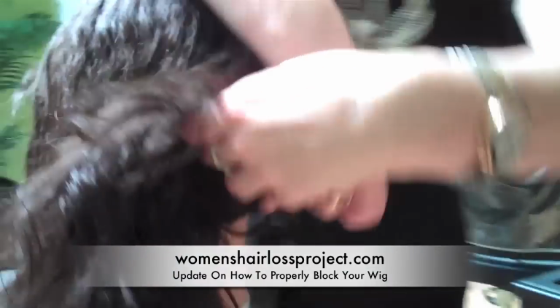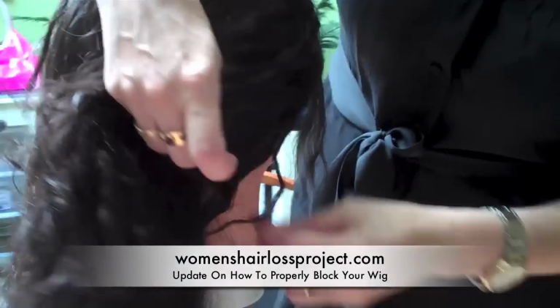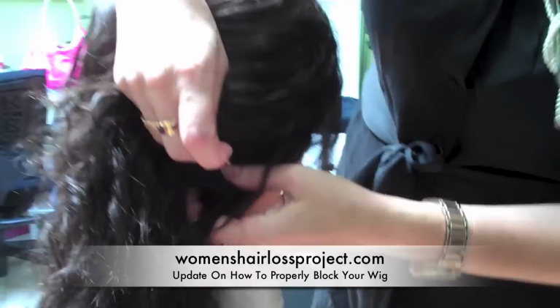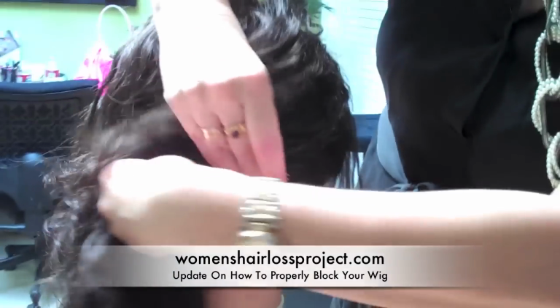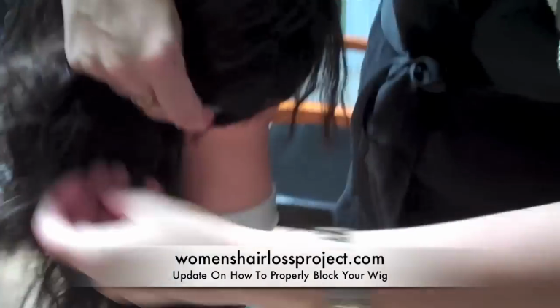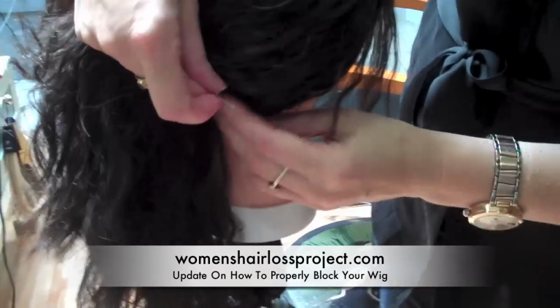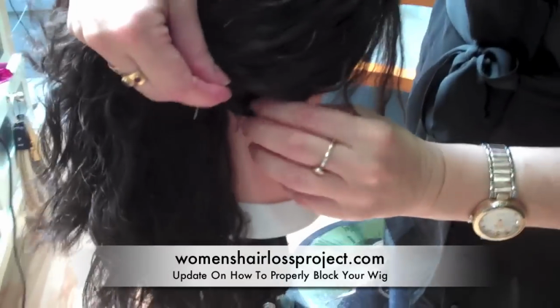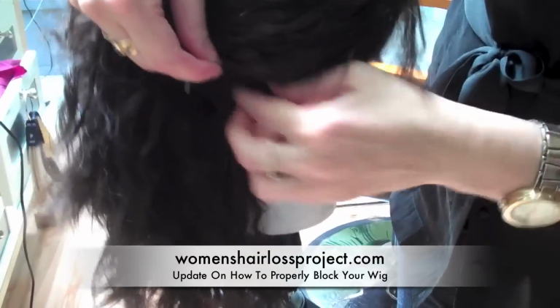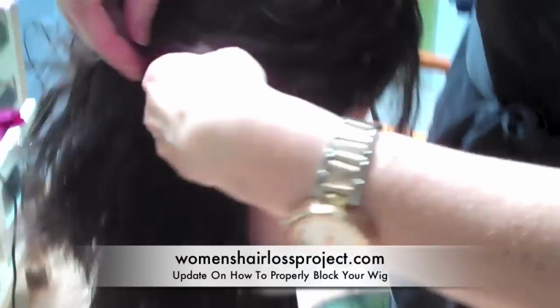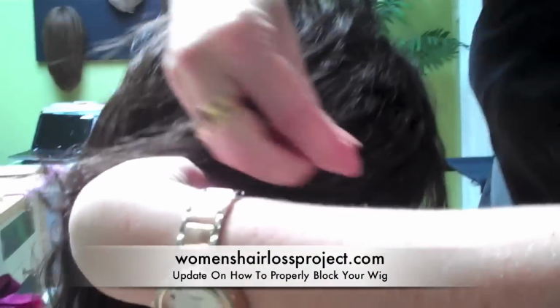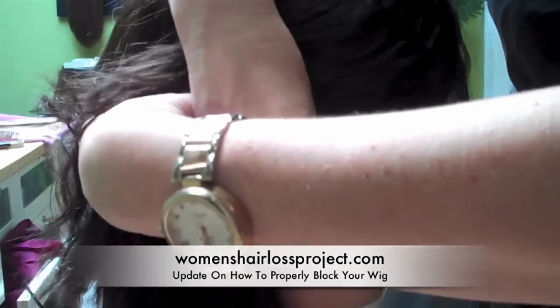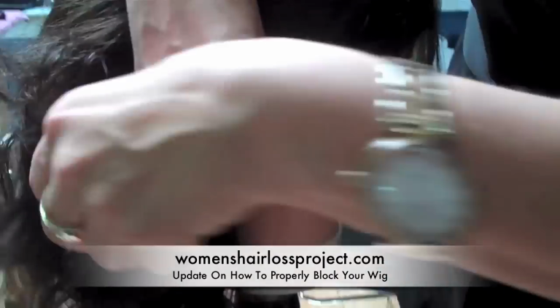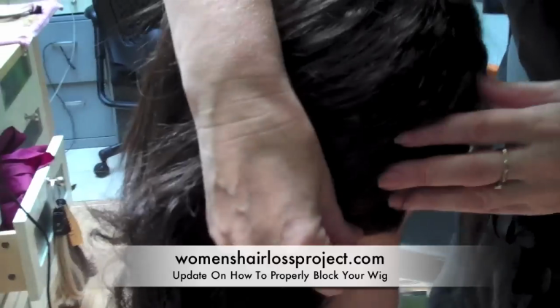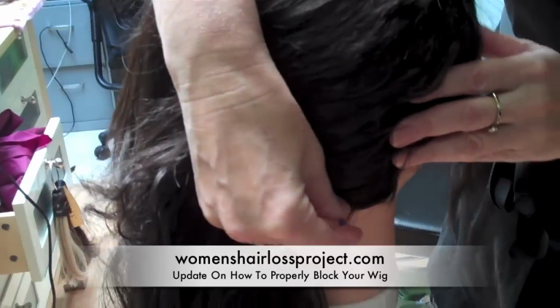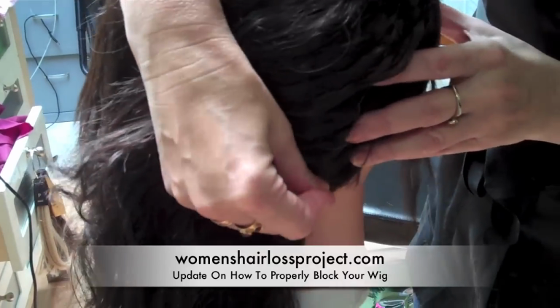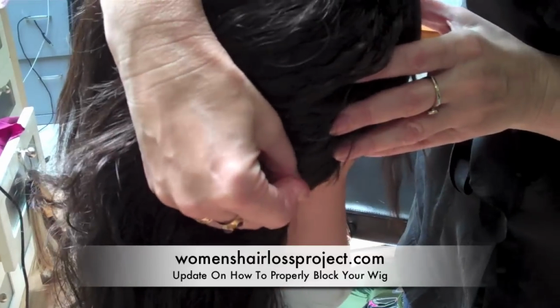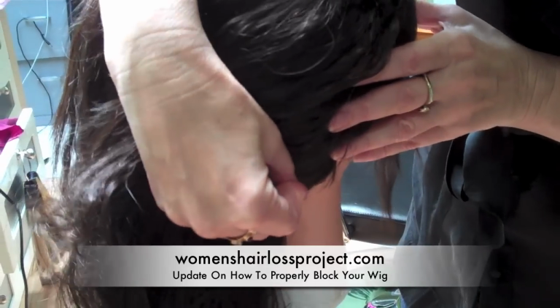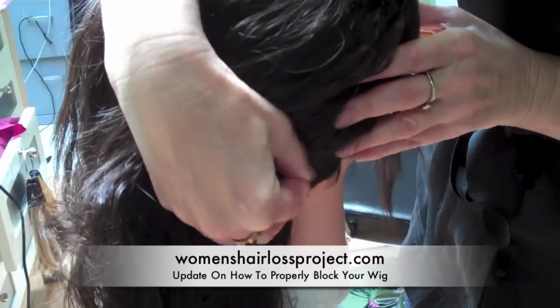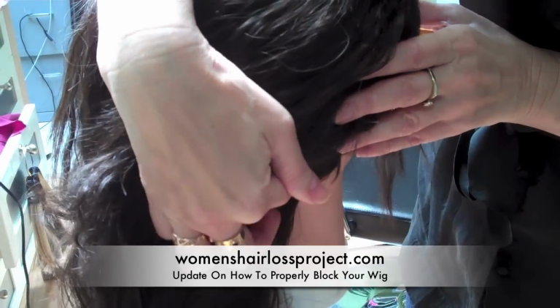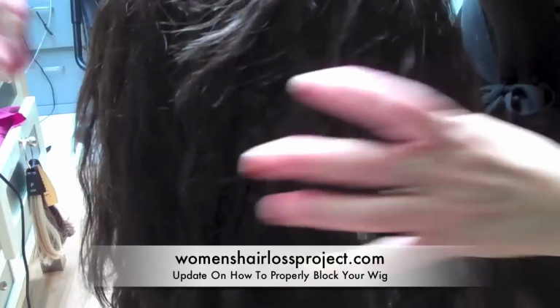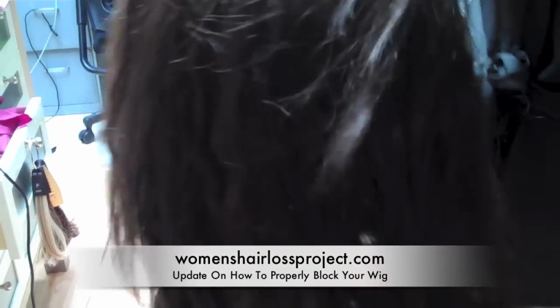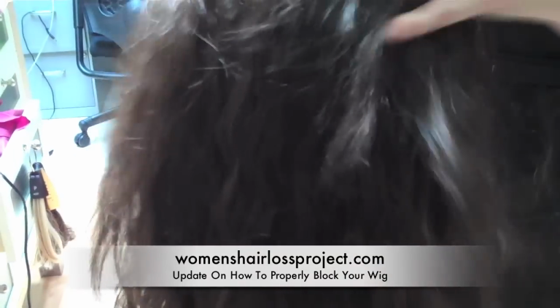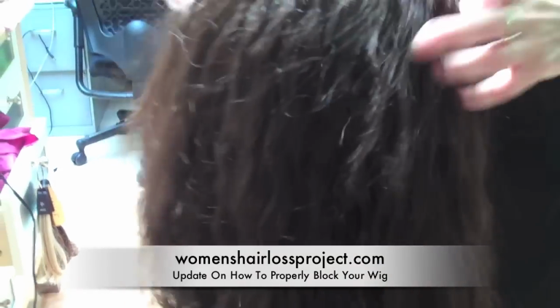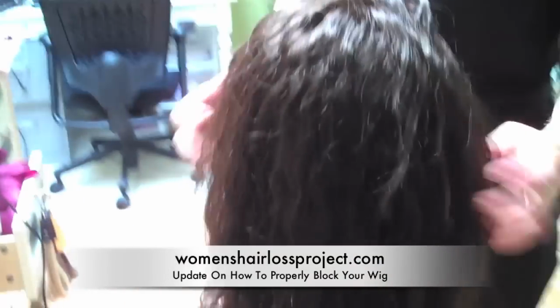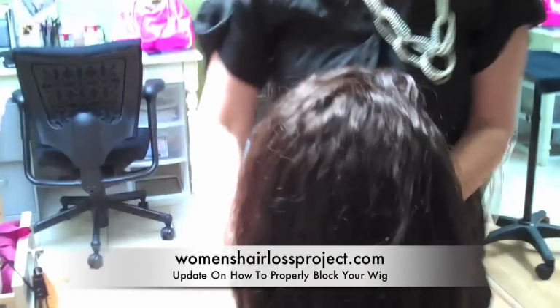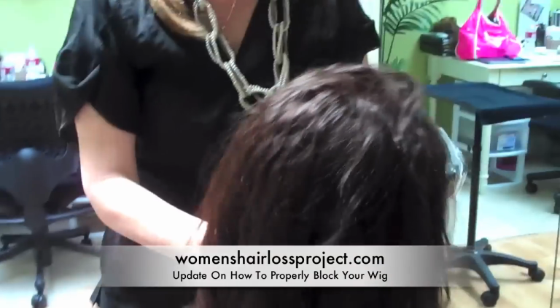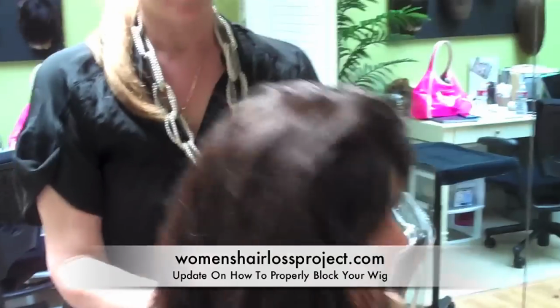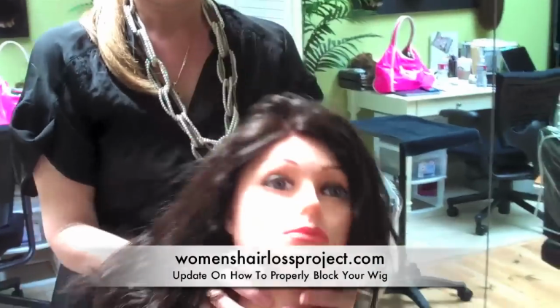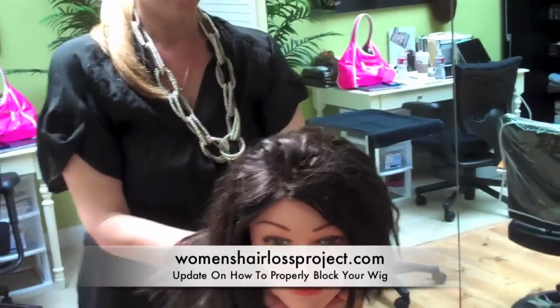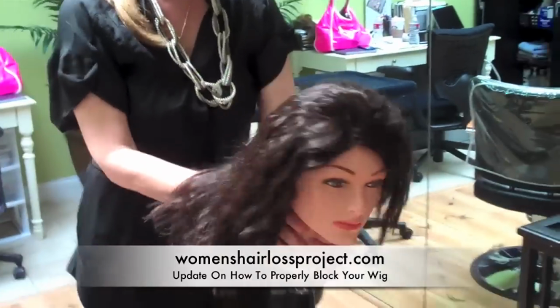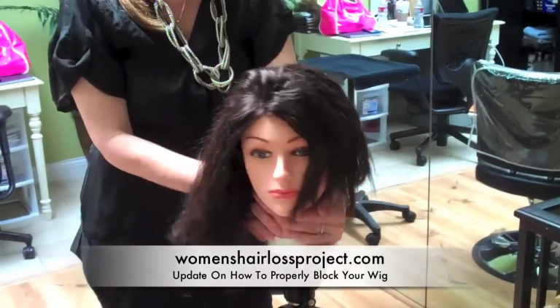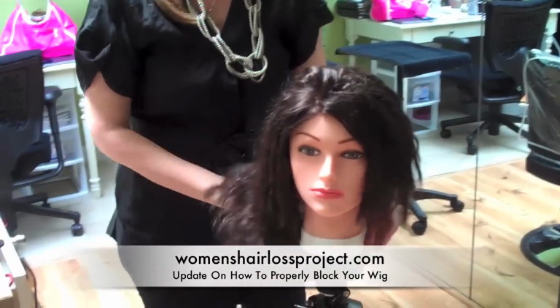Don't skip that step — do as I say, not as I do. This is the proper way to have done it, and I should have been doing it this way the whole time. On the nape, there are little areas at the corner of the wig that are a little bit firmer, where you can actually put the pins through to block it properly onto the mannequin head. Now she's completely blocked and ready to be washed.